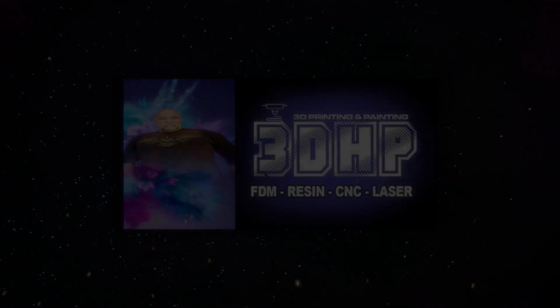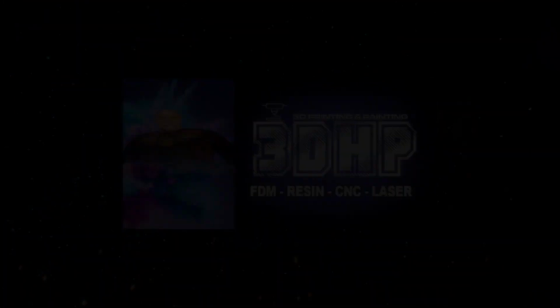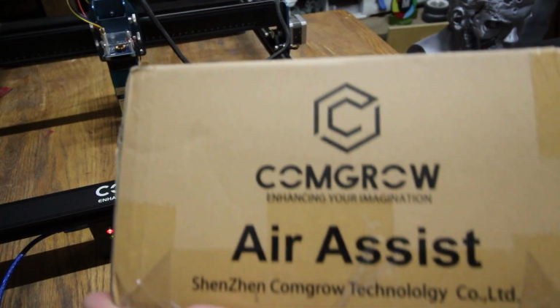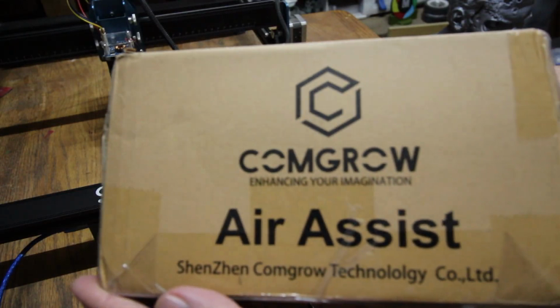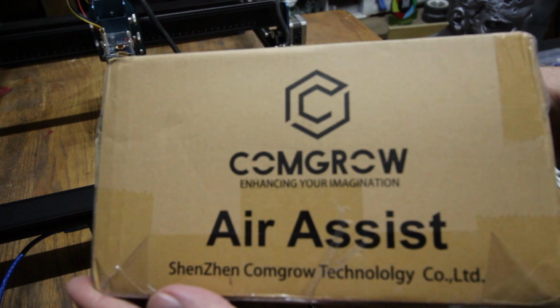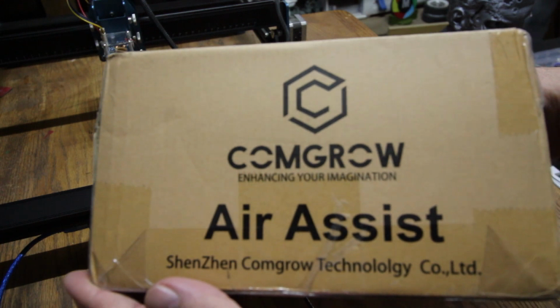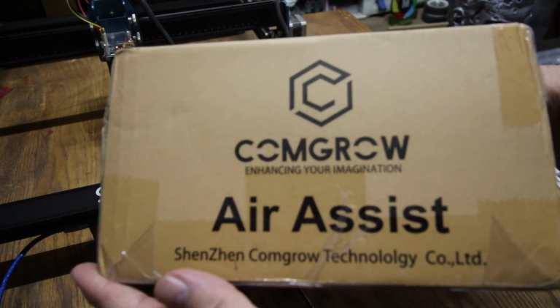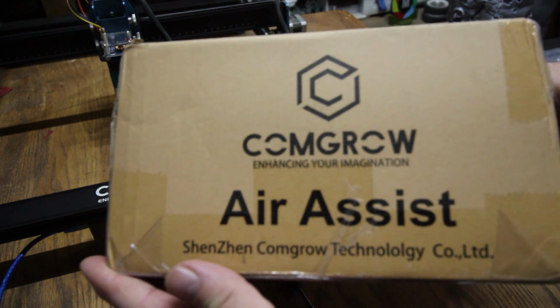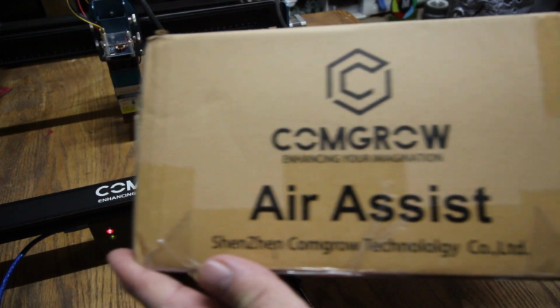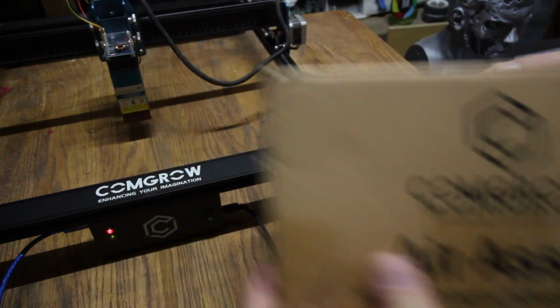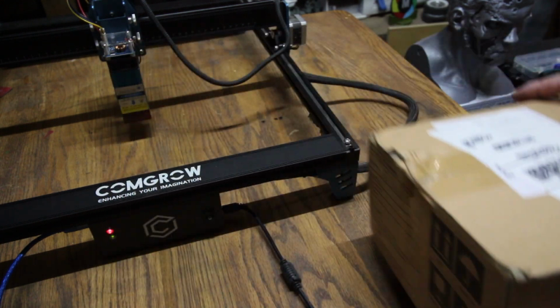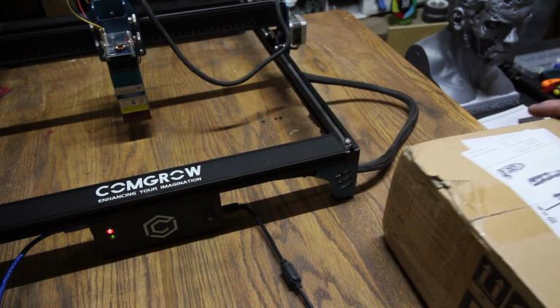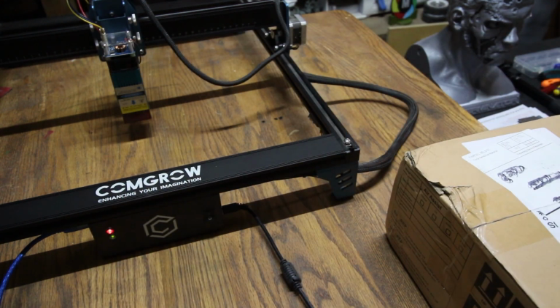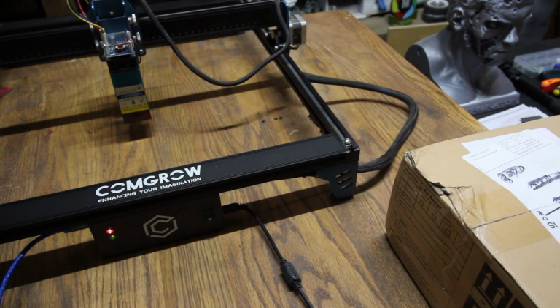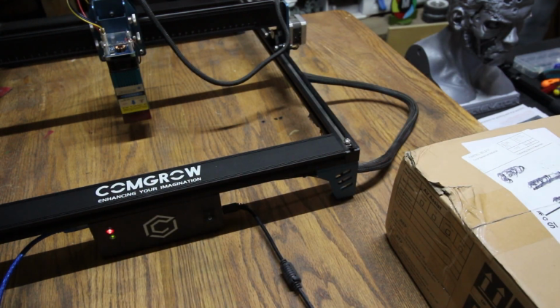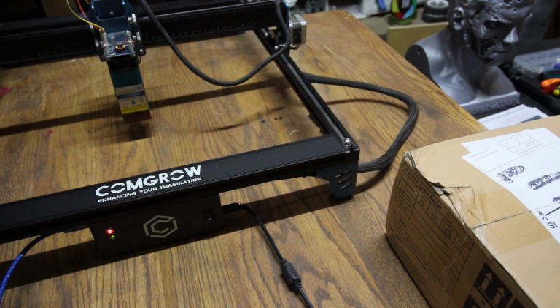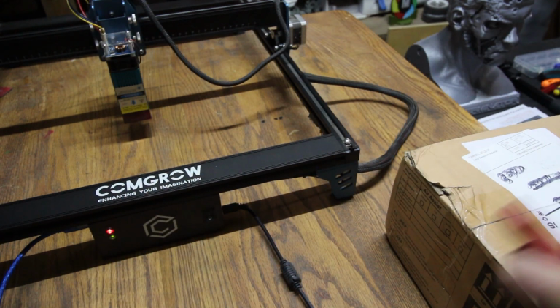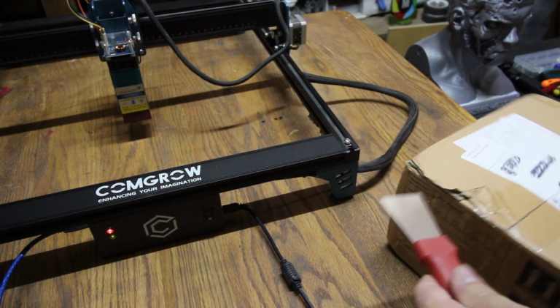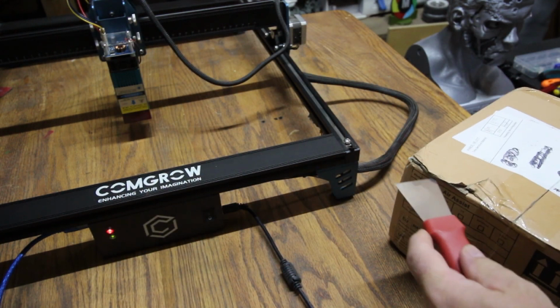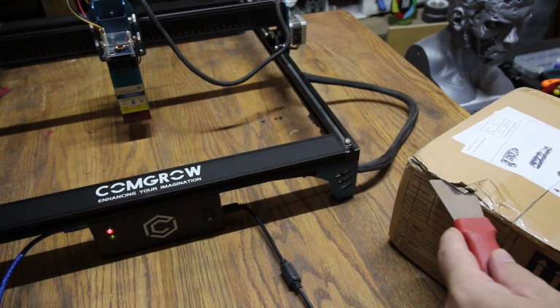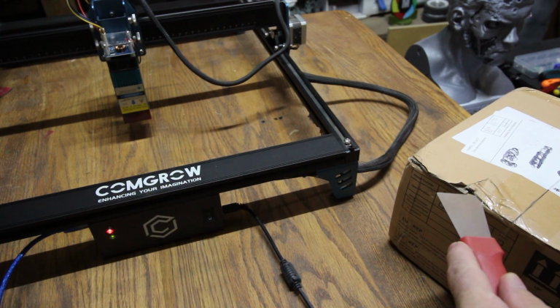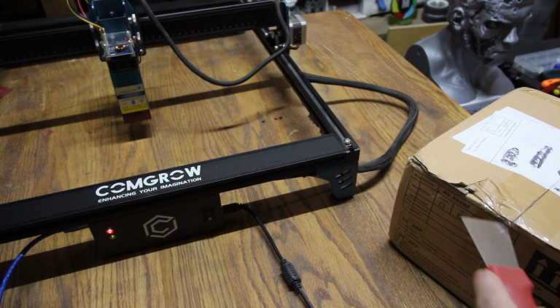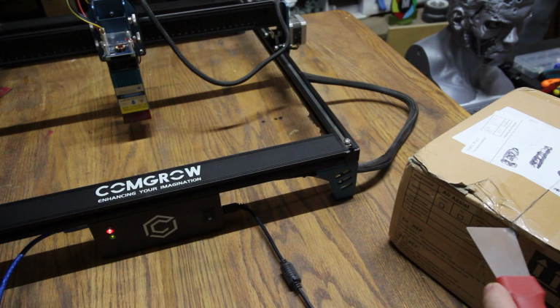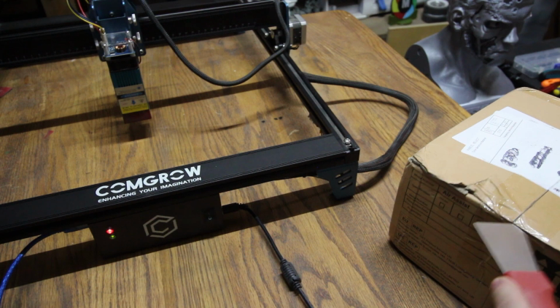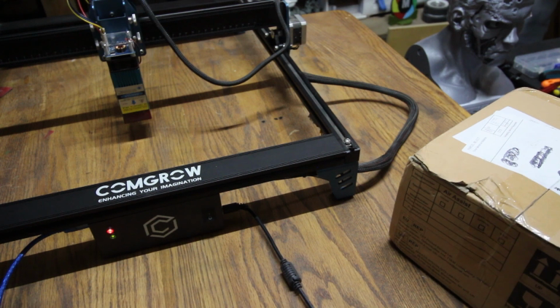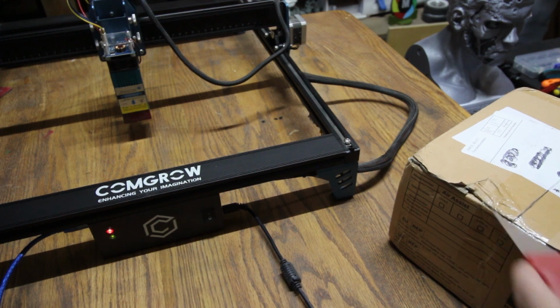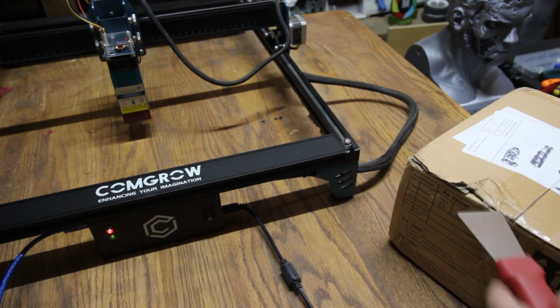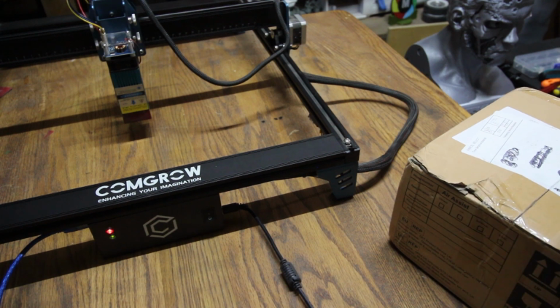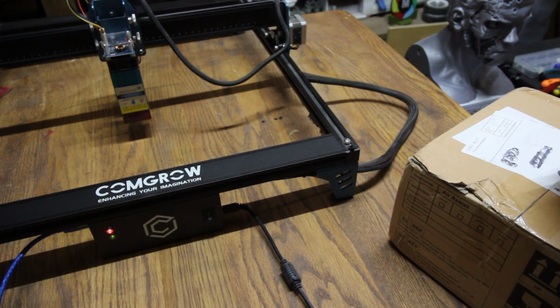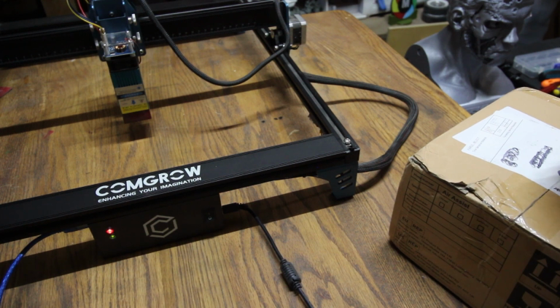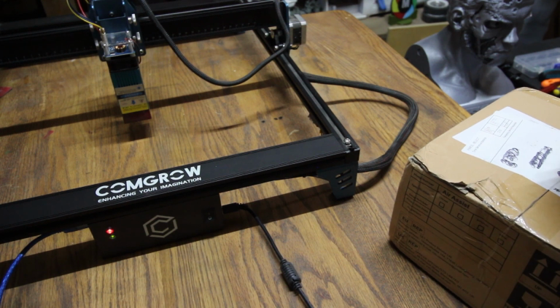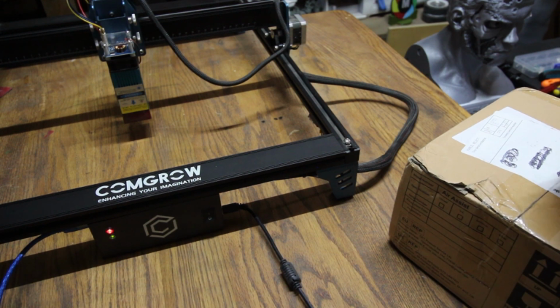Hey, what's going on everybody? Jerry with 3DHP. ComGrow just sent me out their new air assist to try out. So let's open up the box and let's see what we got.